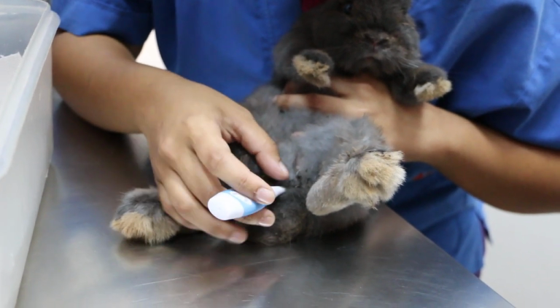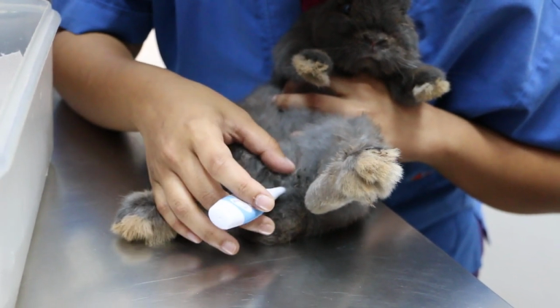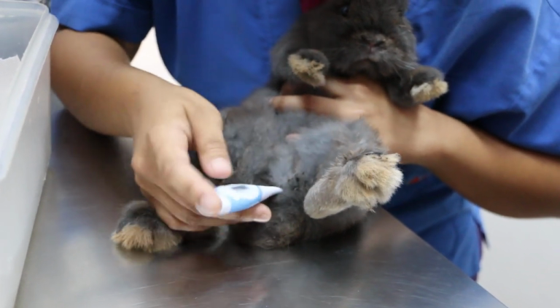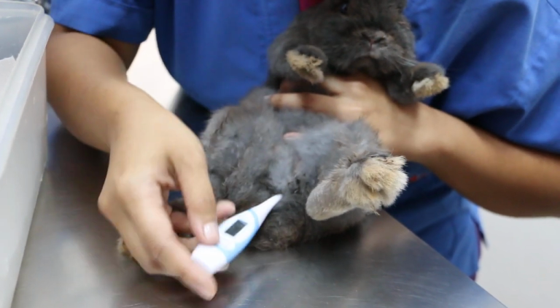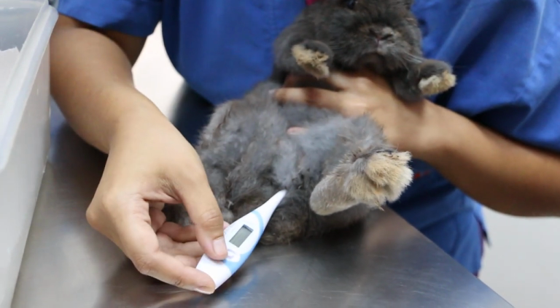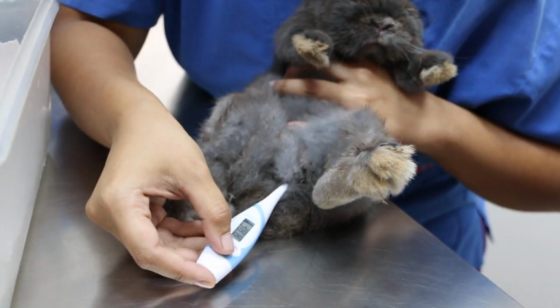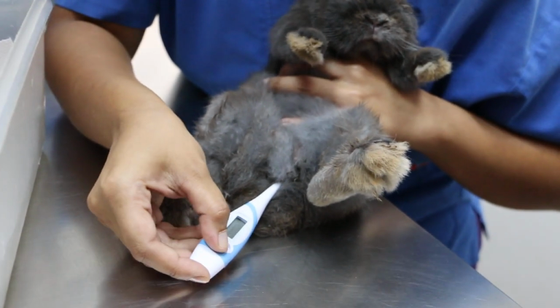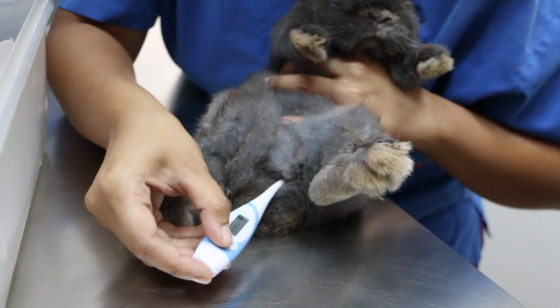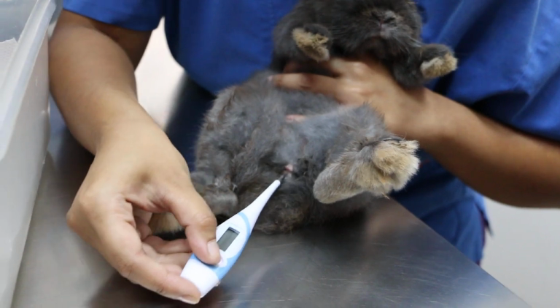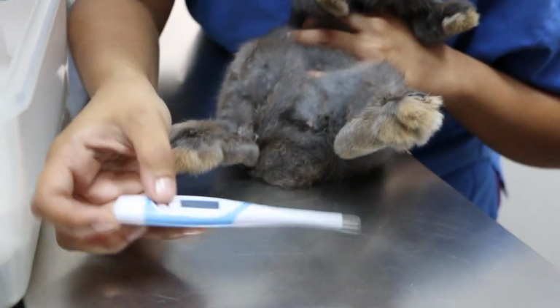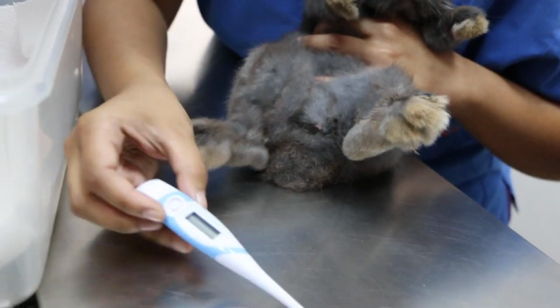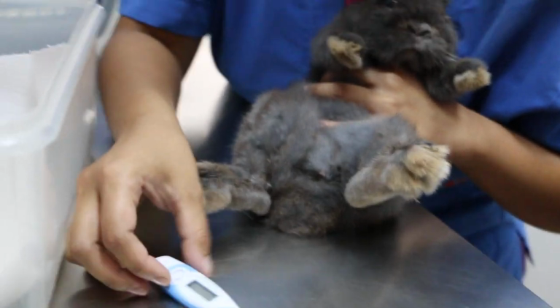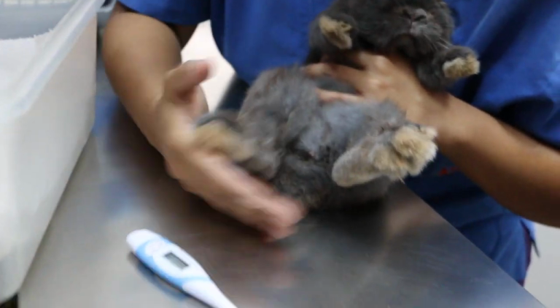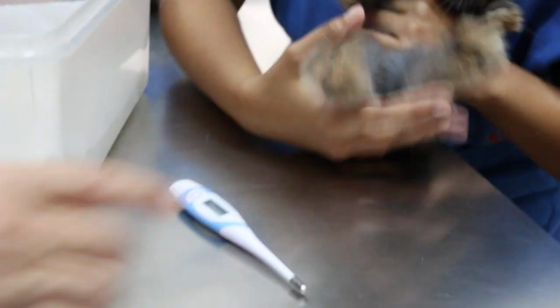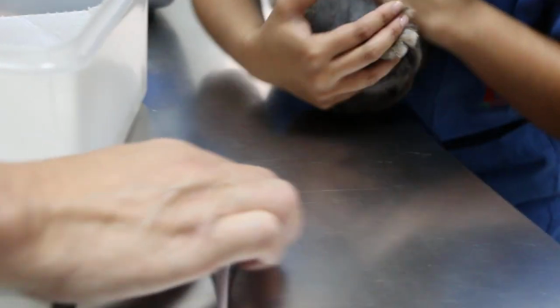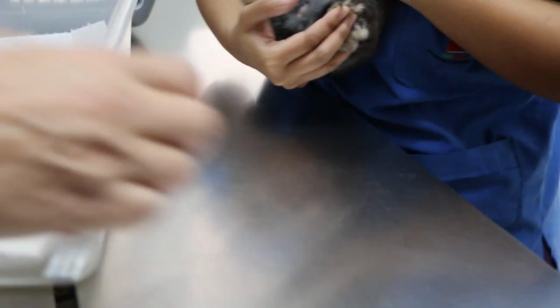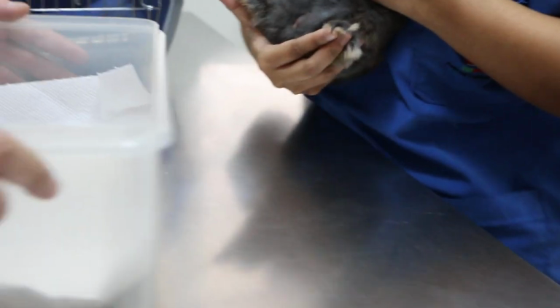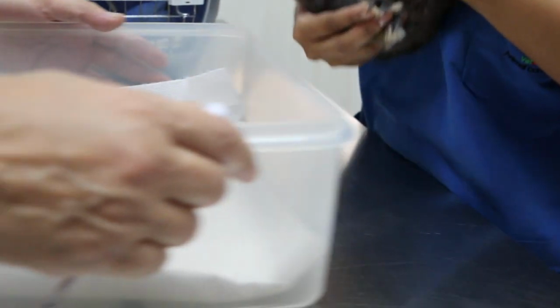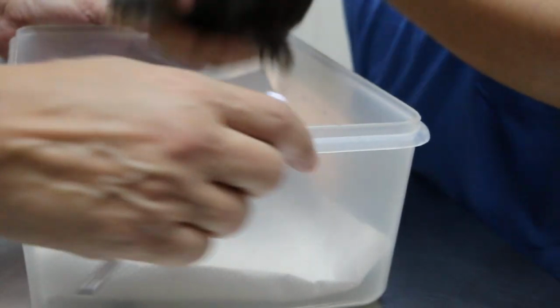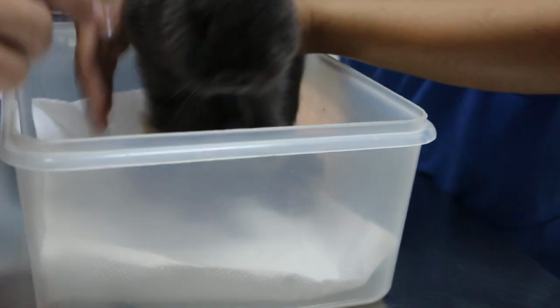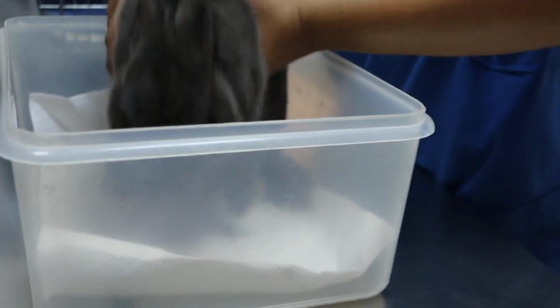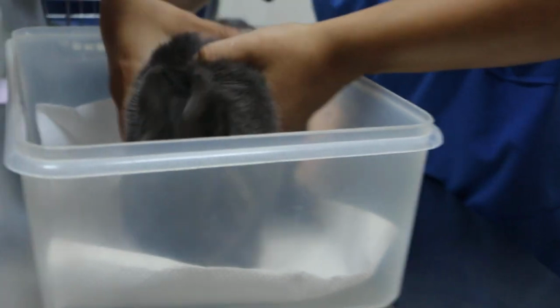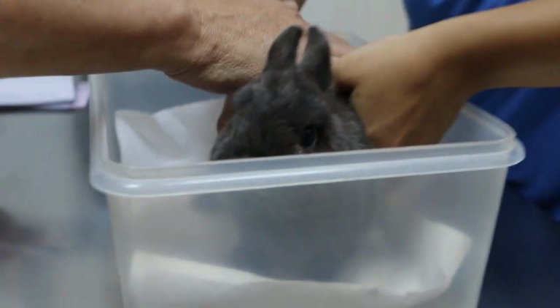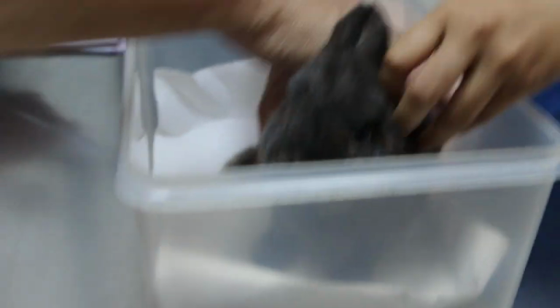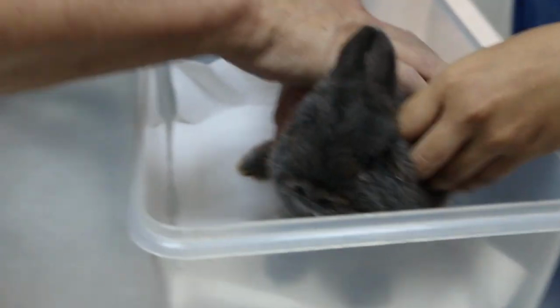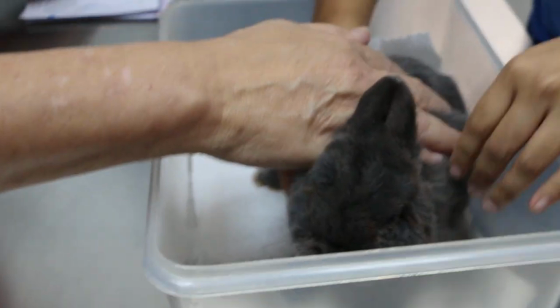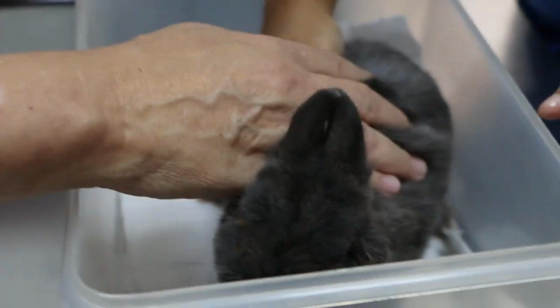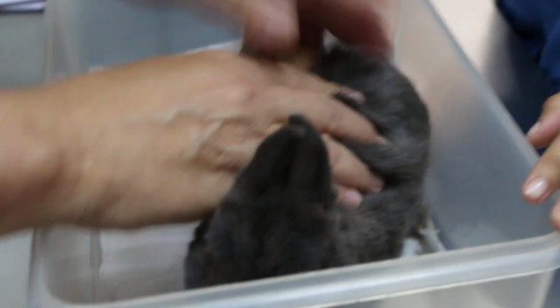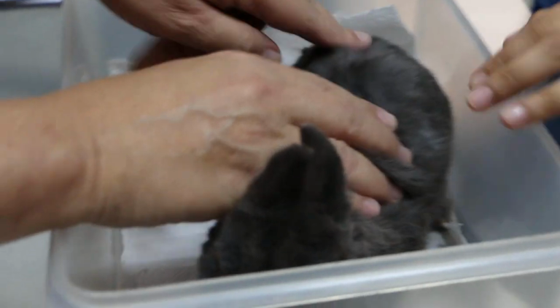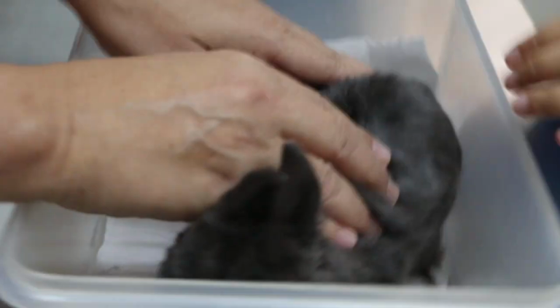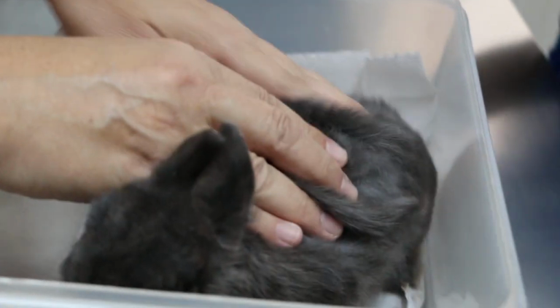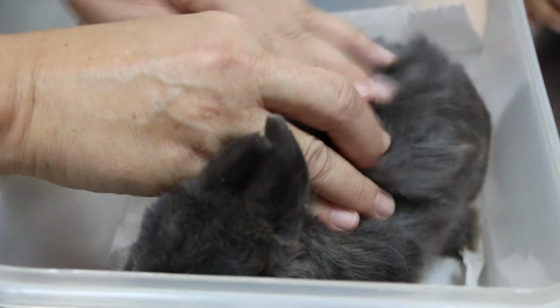How much hay do you use? About sixty percent? More than that. He looks all right, but he's a bit thin.